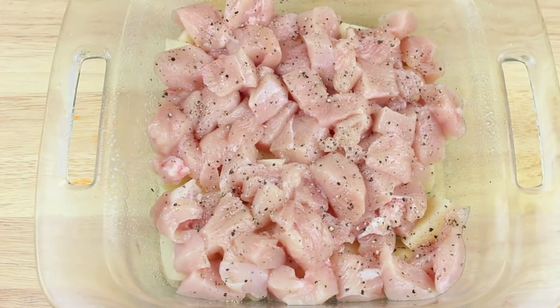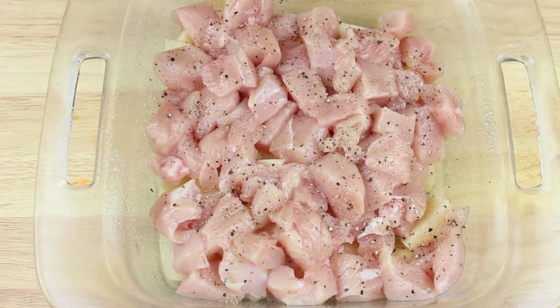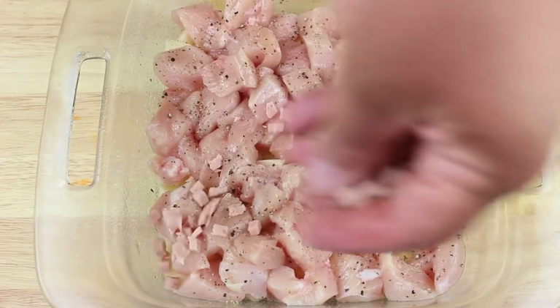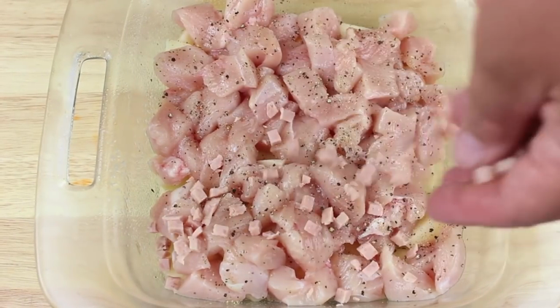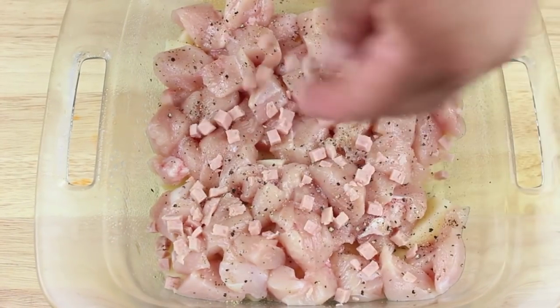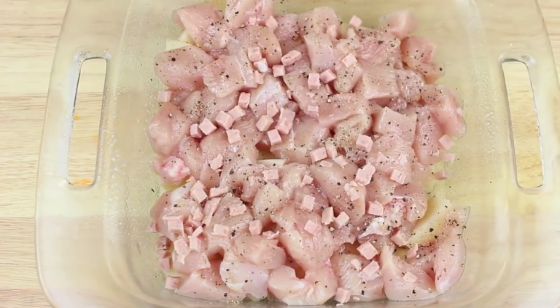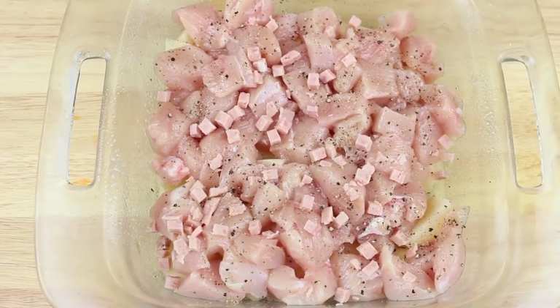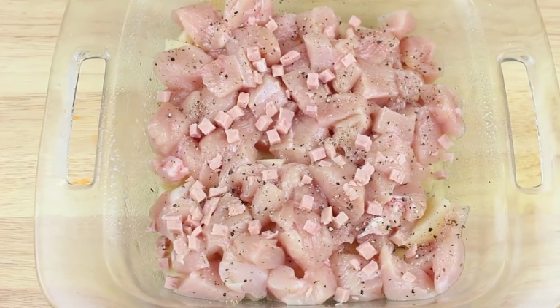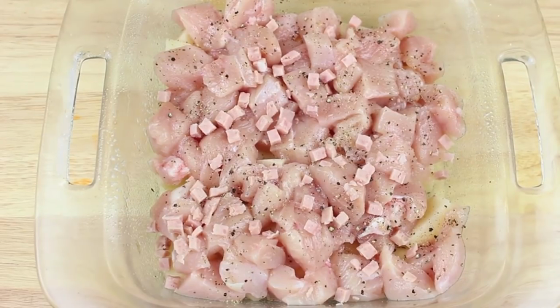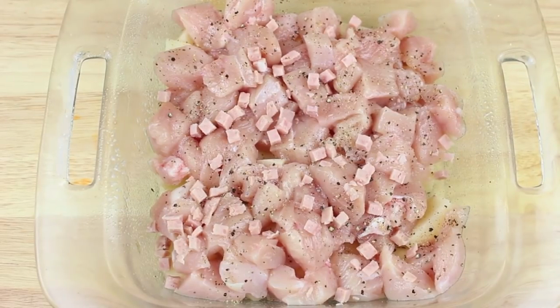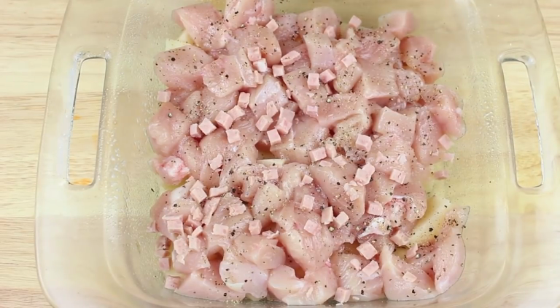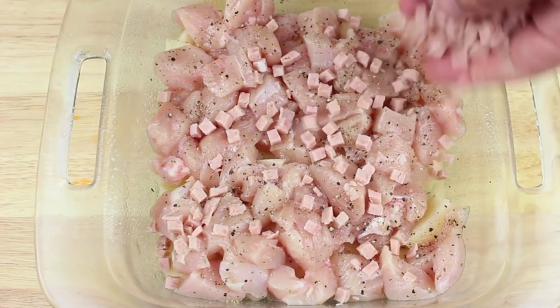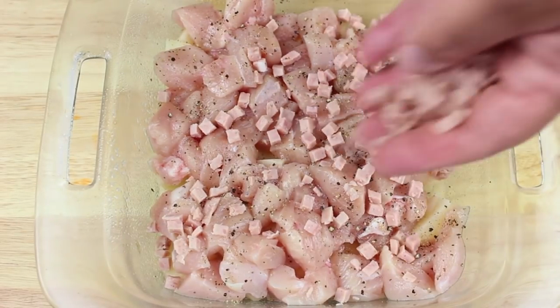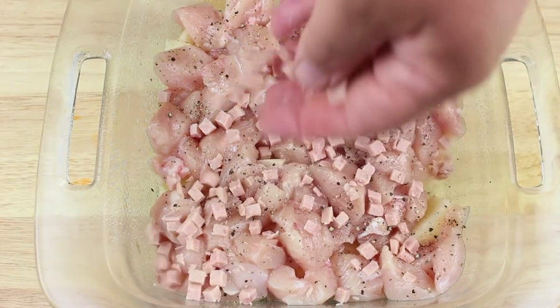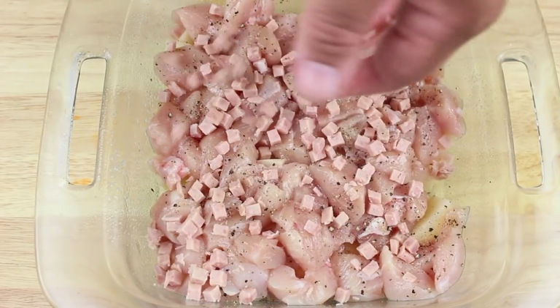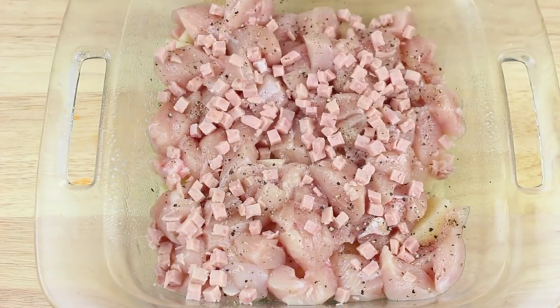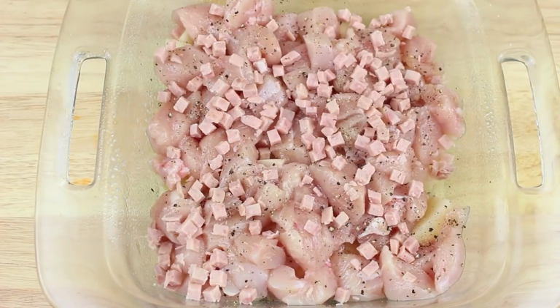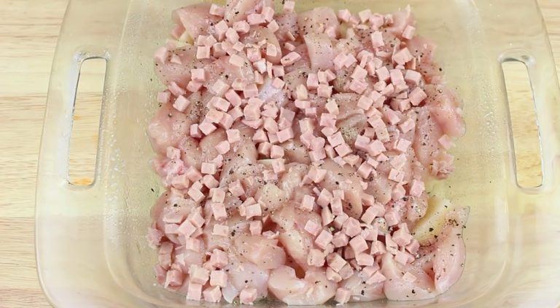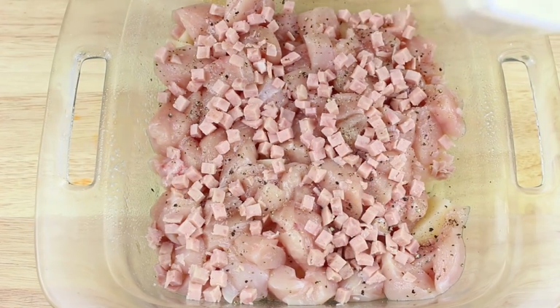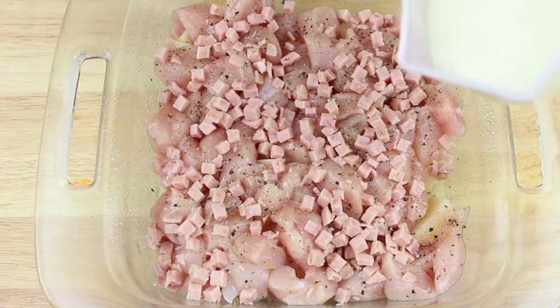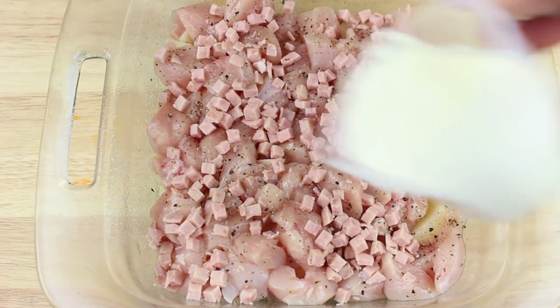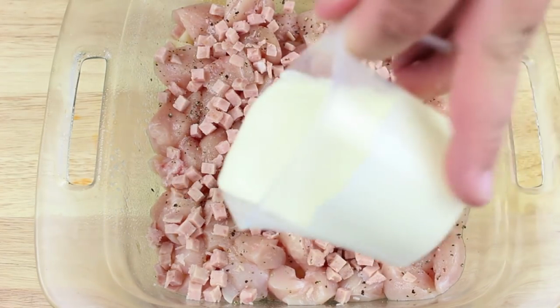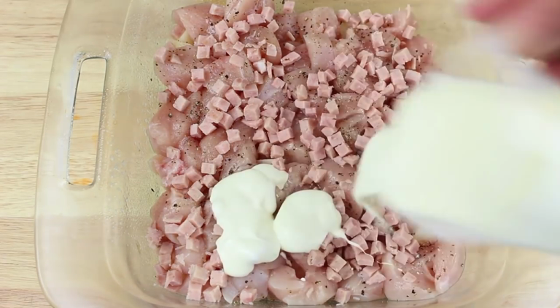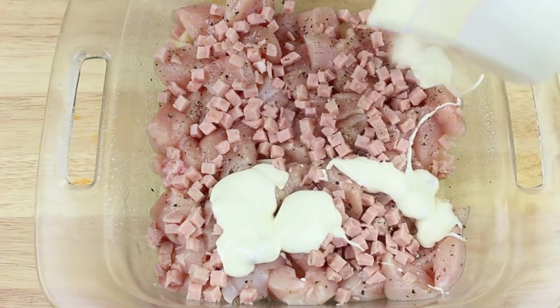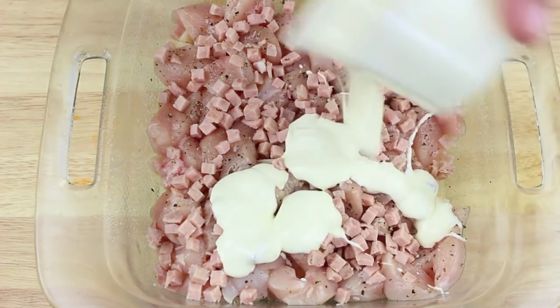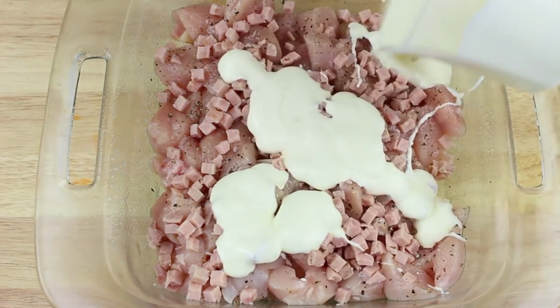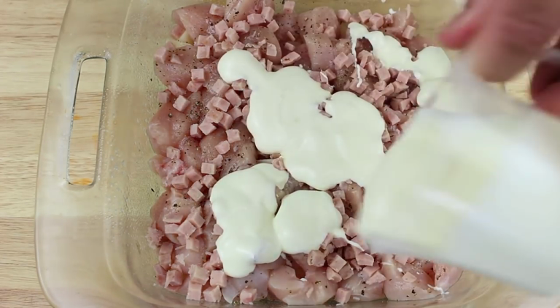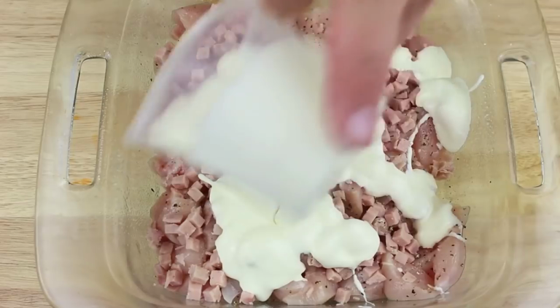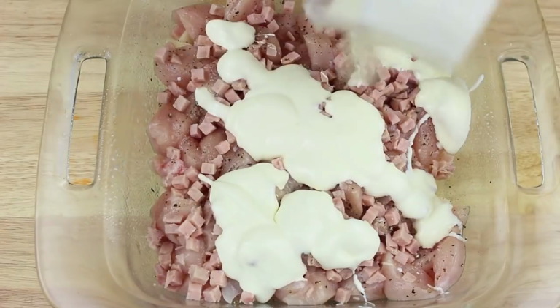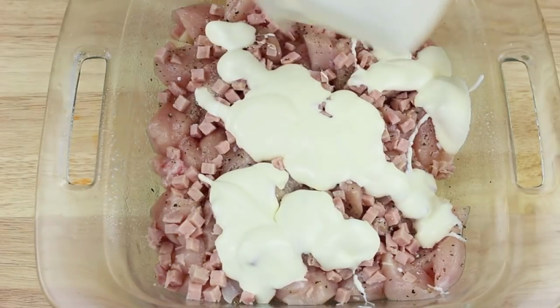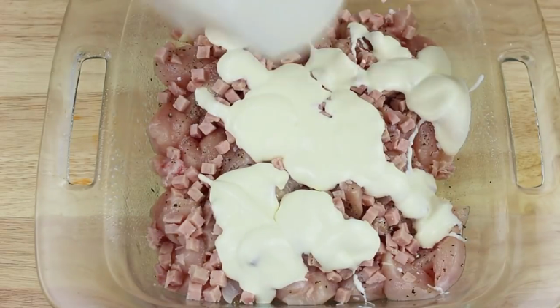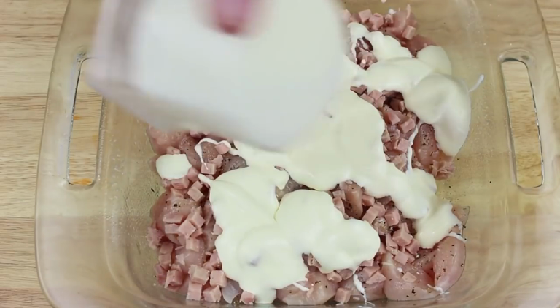Next I have some diced bacon — it's up to you how much you want to use. I'm using about 200 grams worth and I'm just going to sprinkle some of it on top of the chicken. Then with our cream — I'll leave a list of ingredients in the description below — I'm going to place half of our cream on top of the bacon.